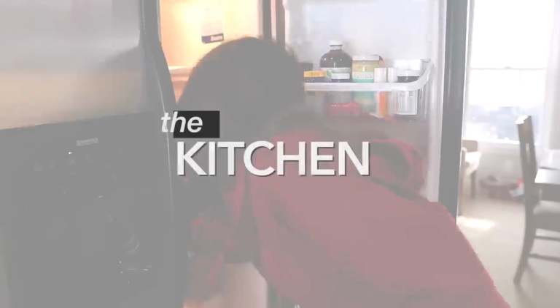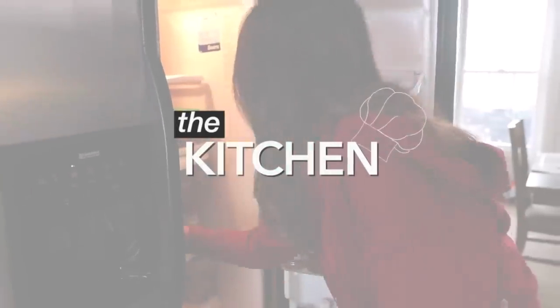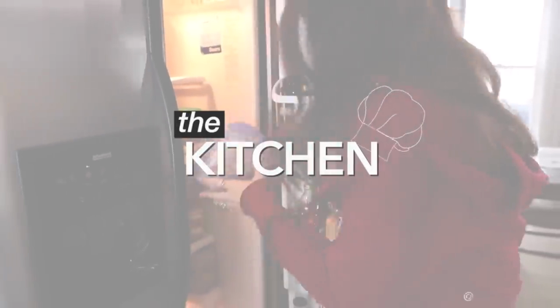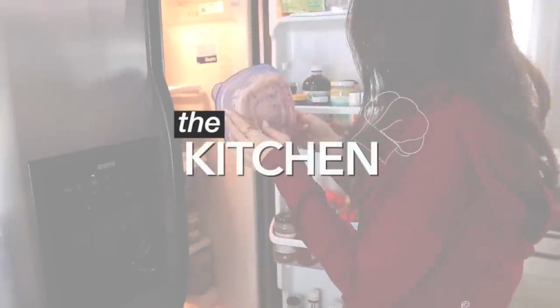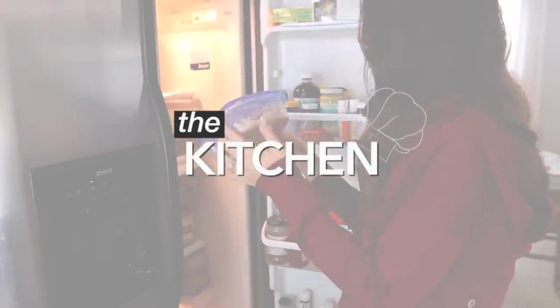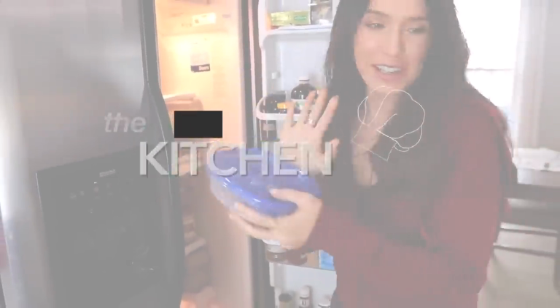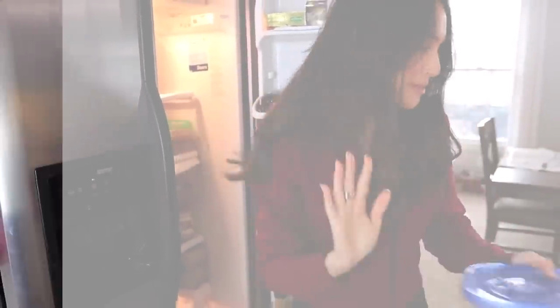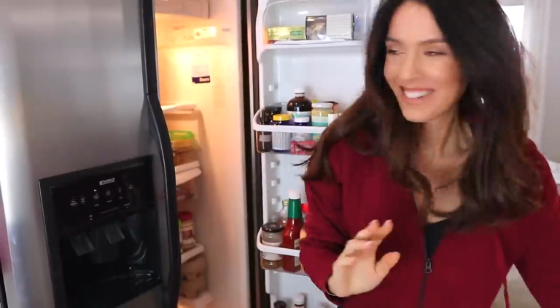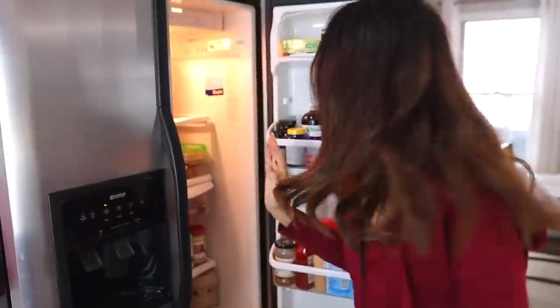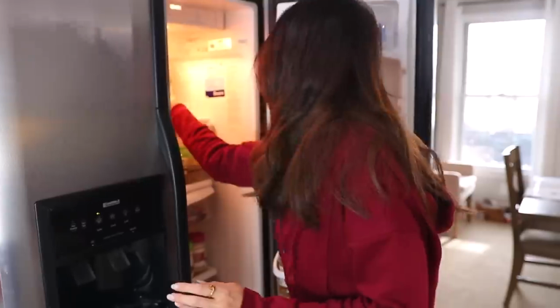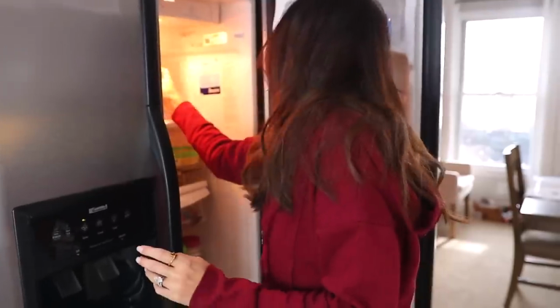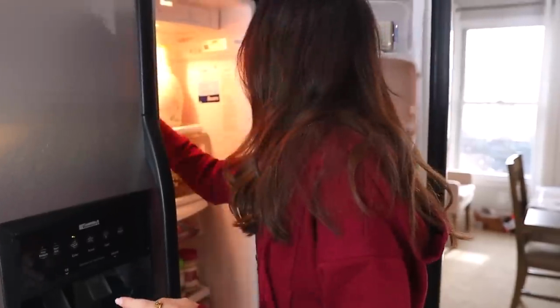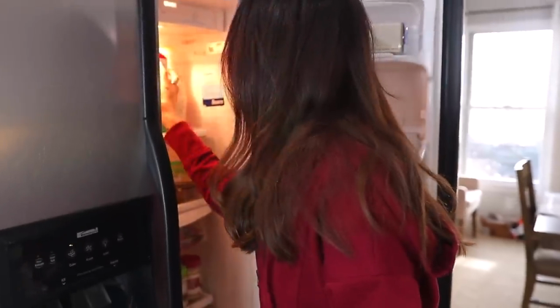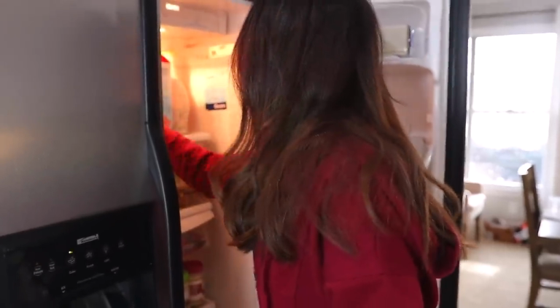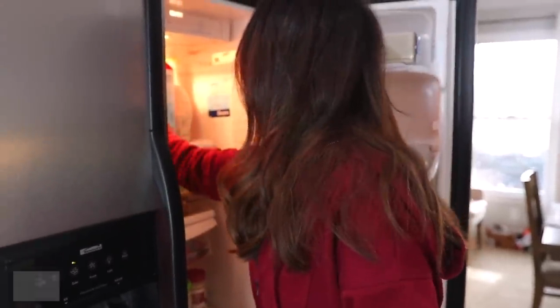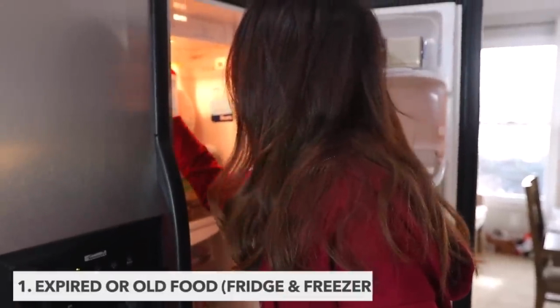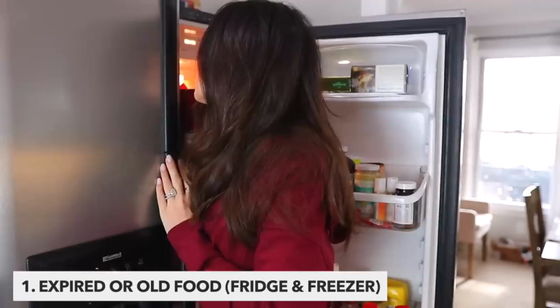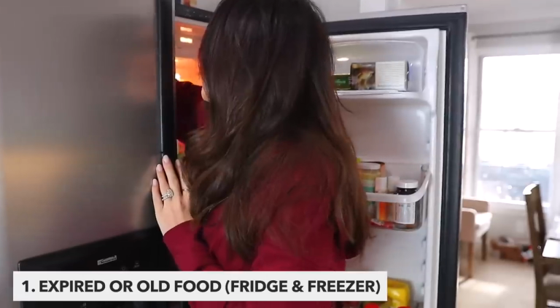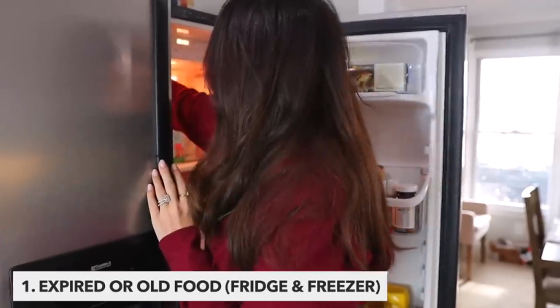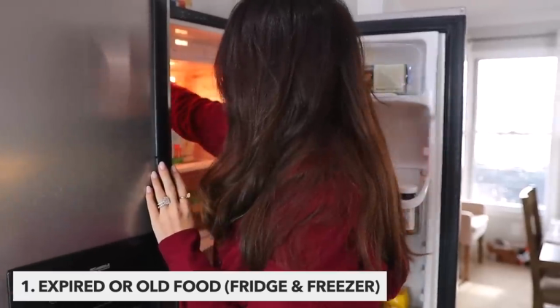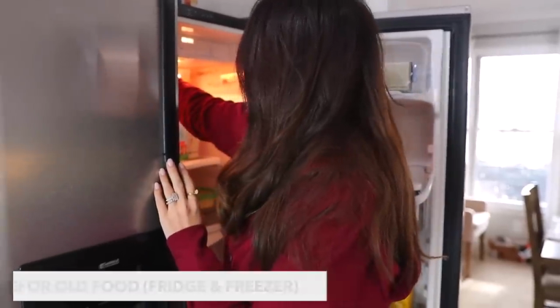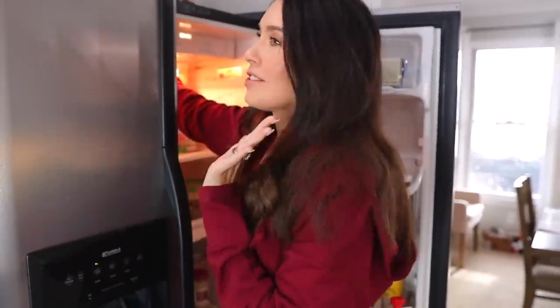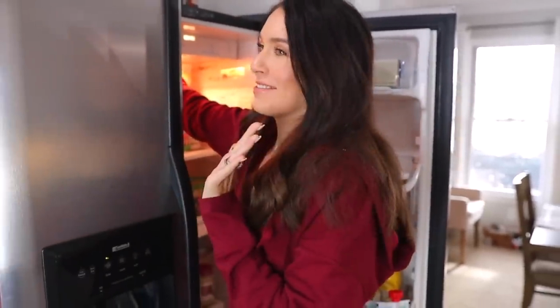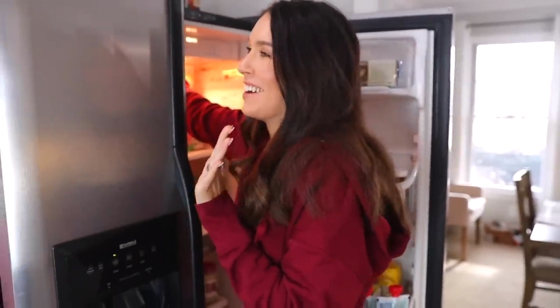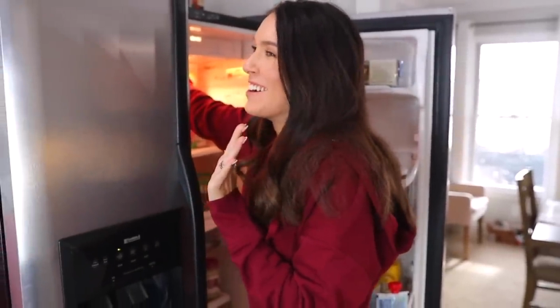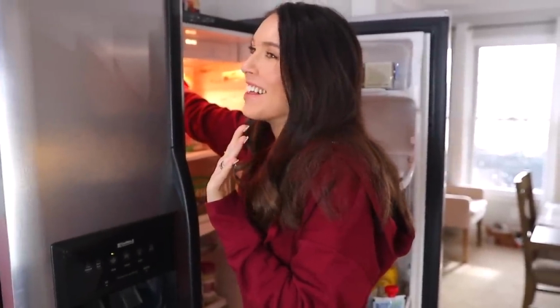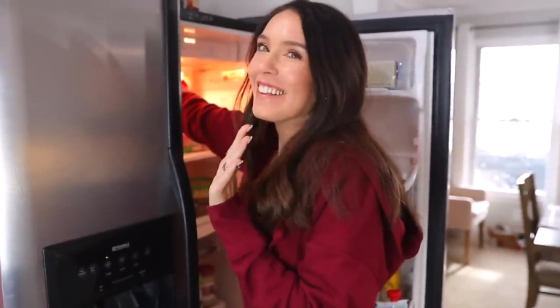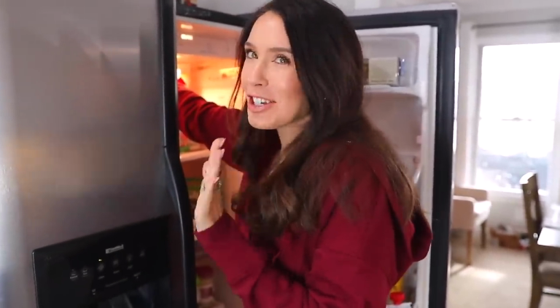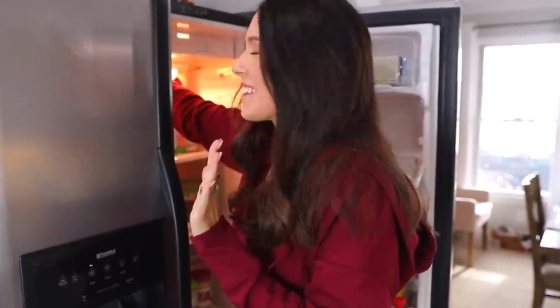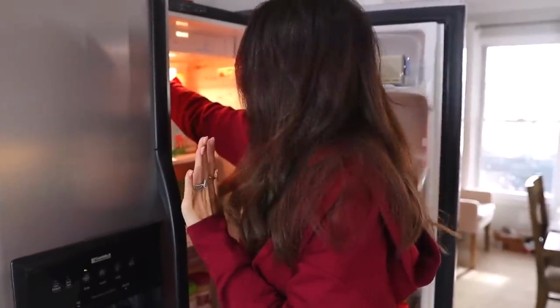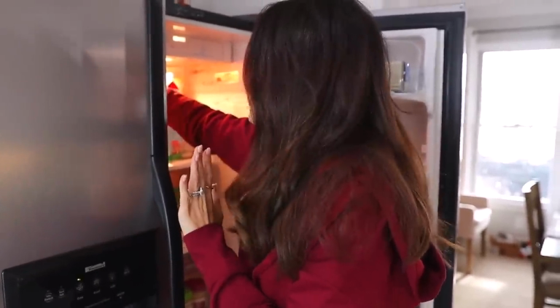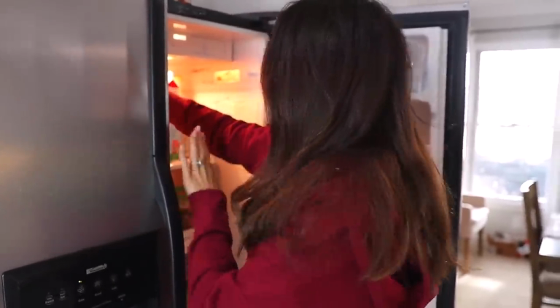Let's get started in the refrigerator and freezer, which really doesn't sound like fun, but let's just get it out of the way. We're gonna throw out all of the expired food and maybe even some of those weird leftovers that are pushed to the very, very back that you forgot was even in there.